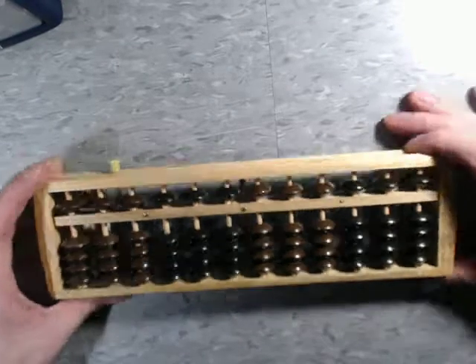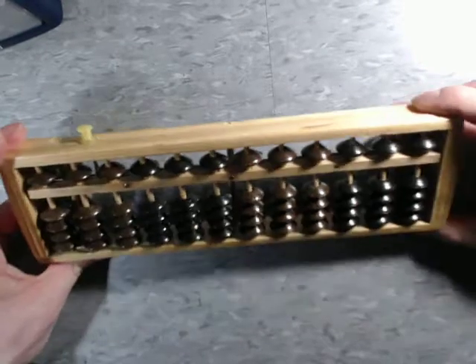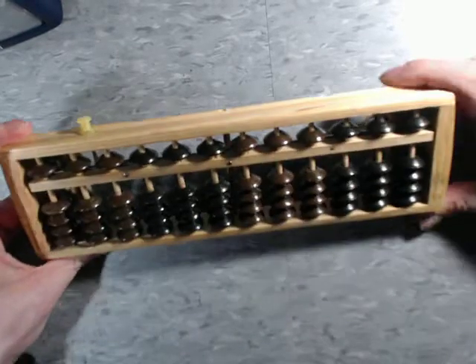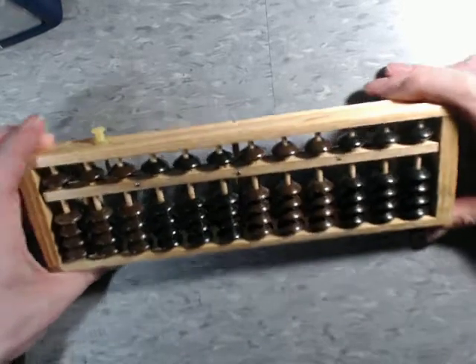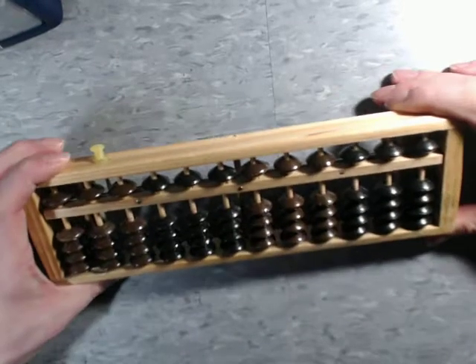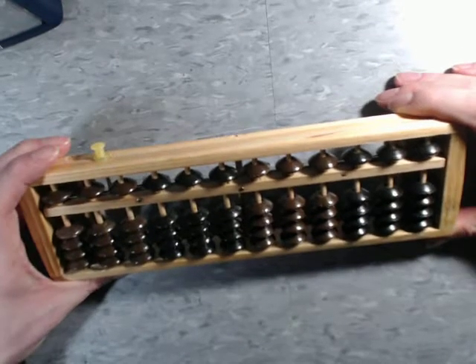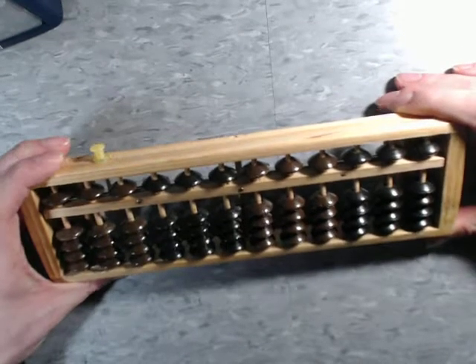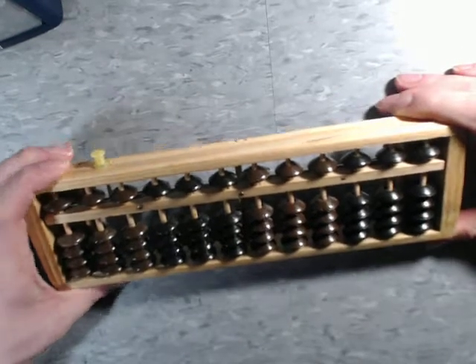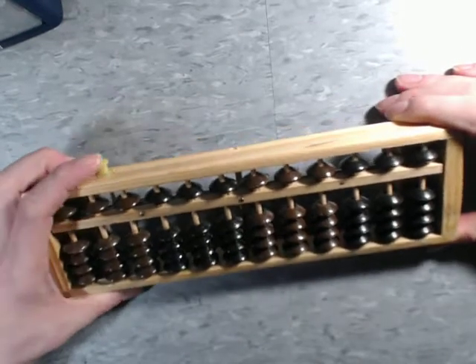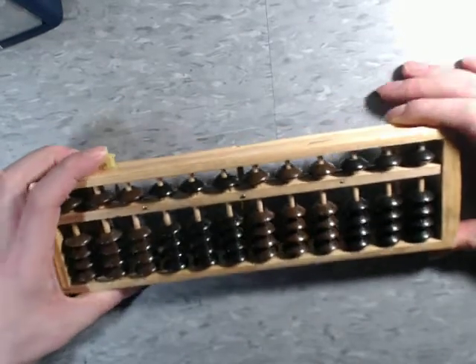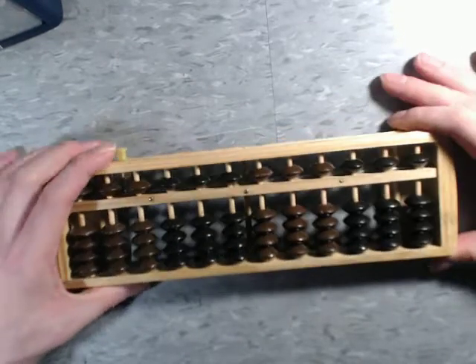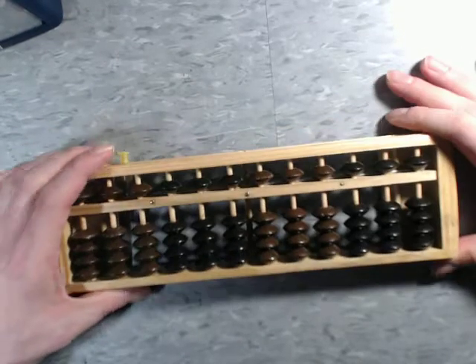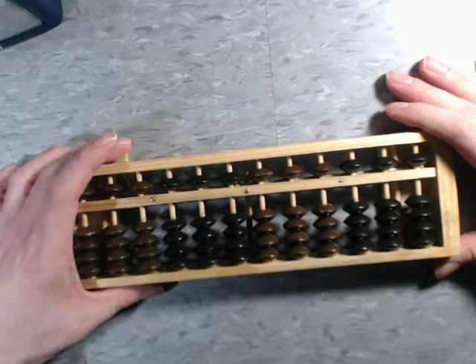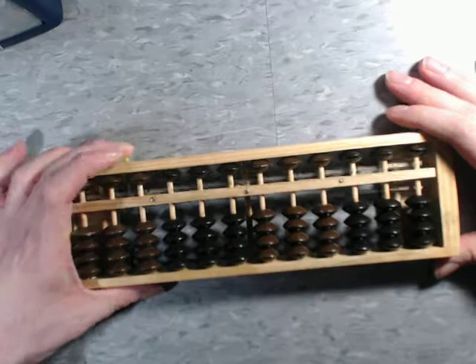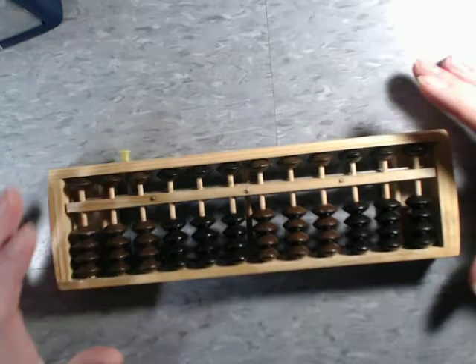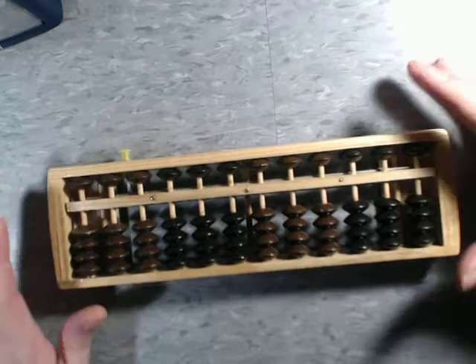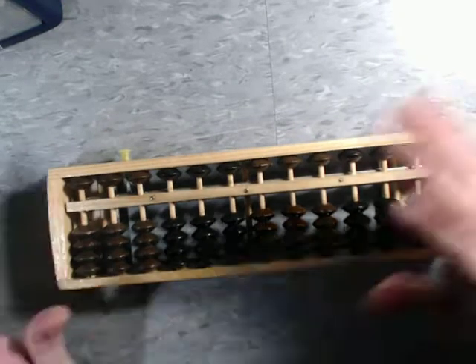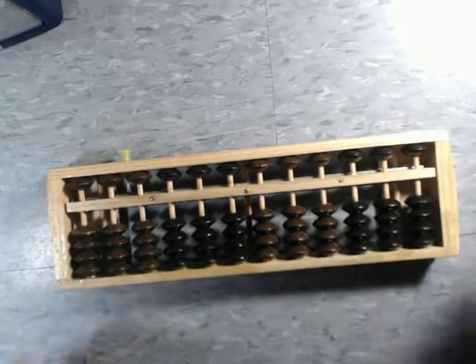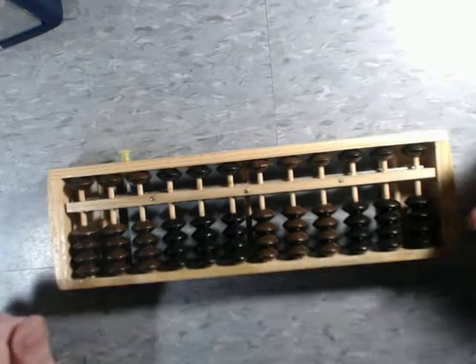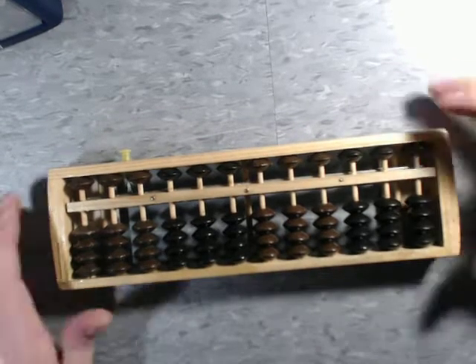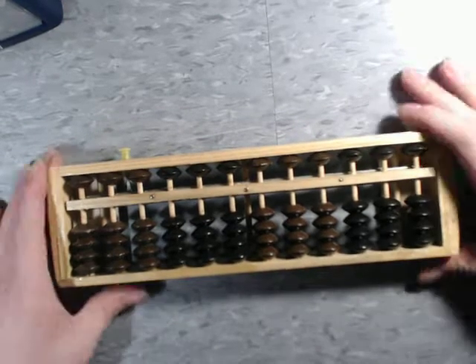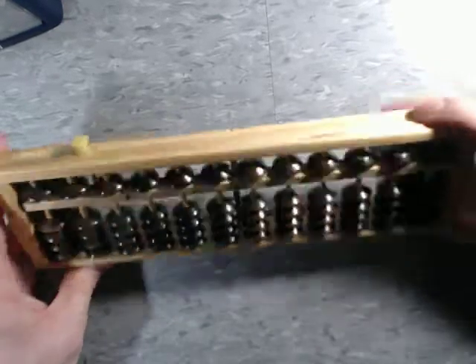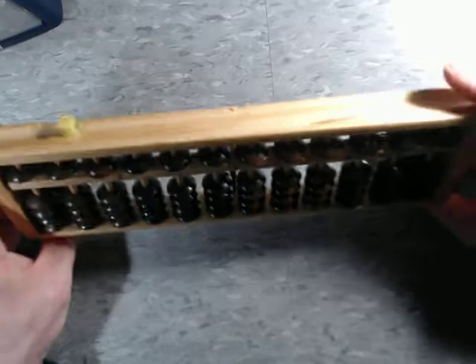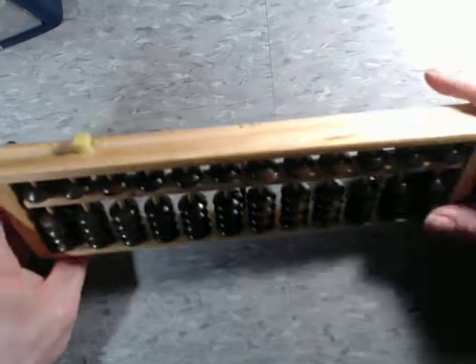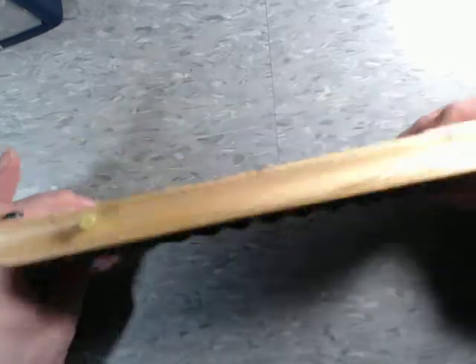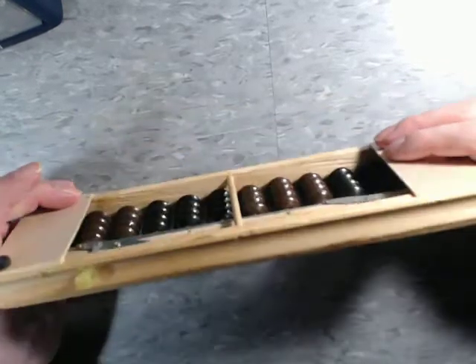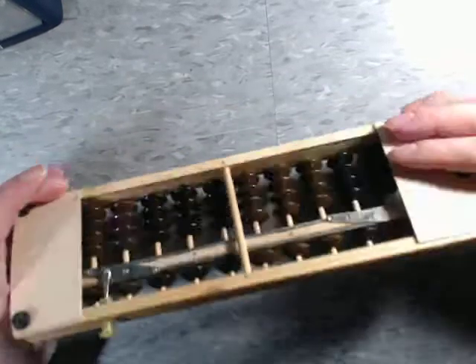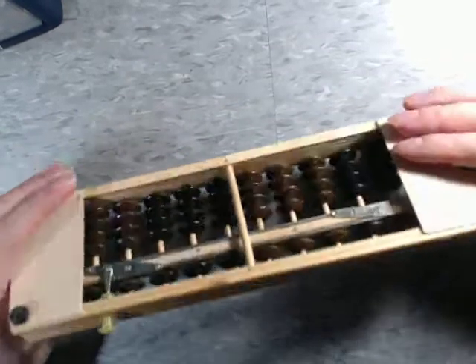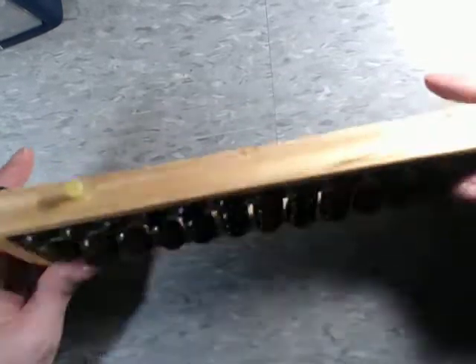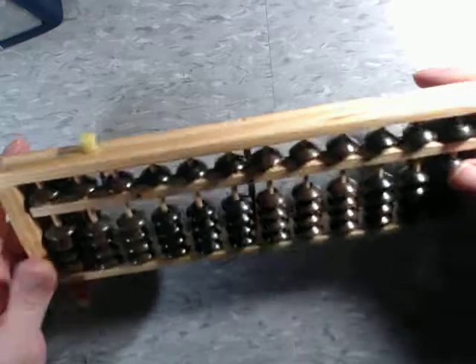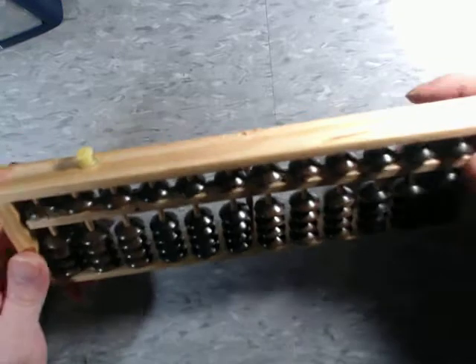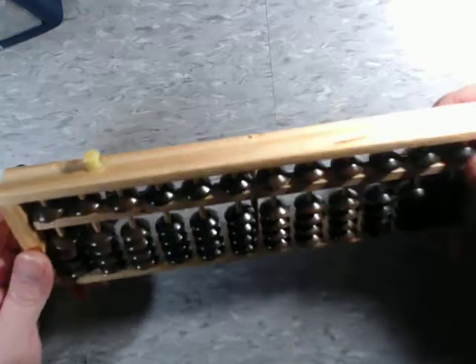I'm not going to go into how an abacus works or how to operate it, but I will go into the features of this. As you can see, it's made of wood — the entire thing is made of wood,